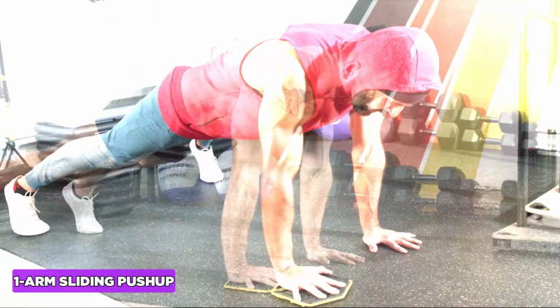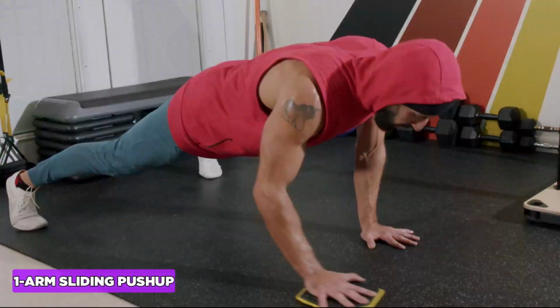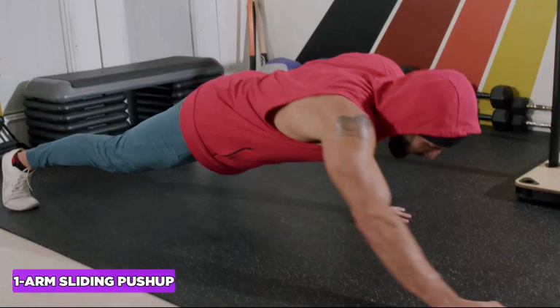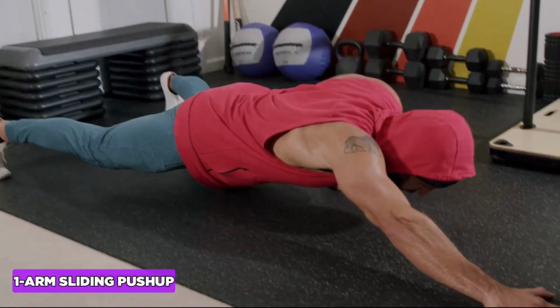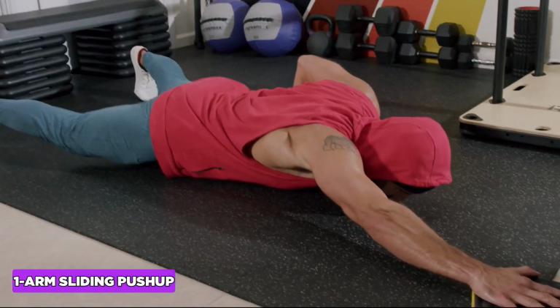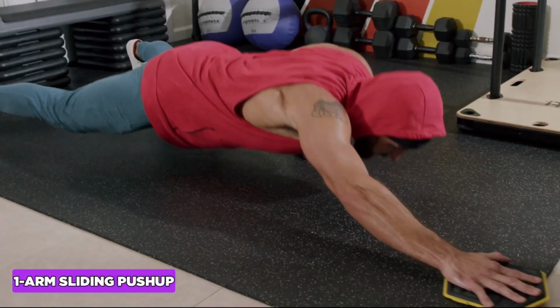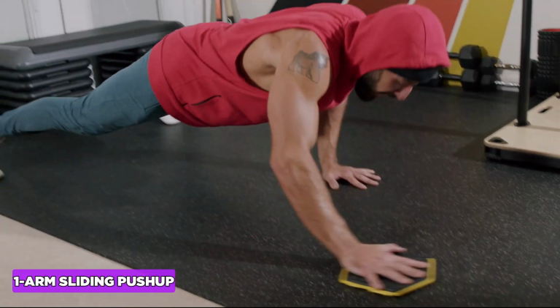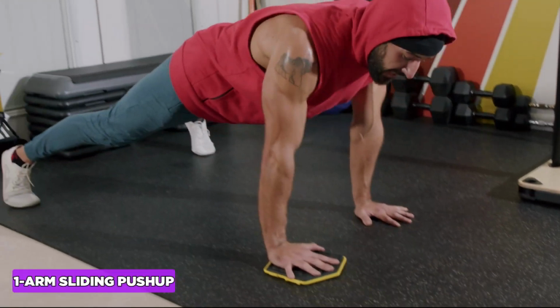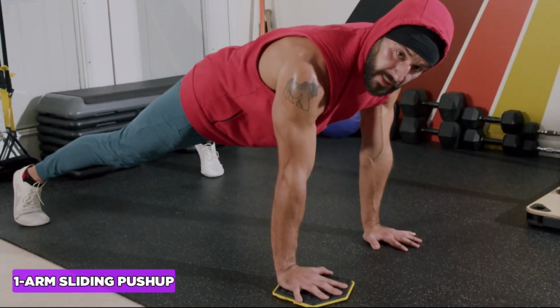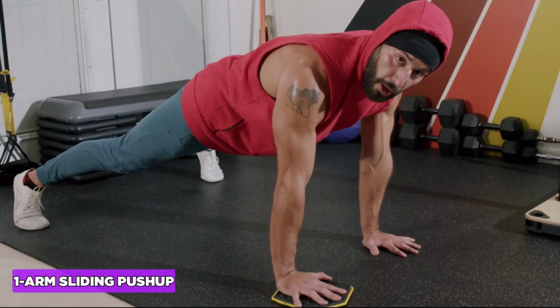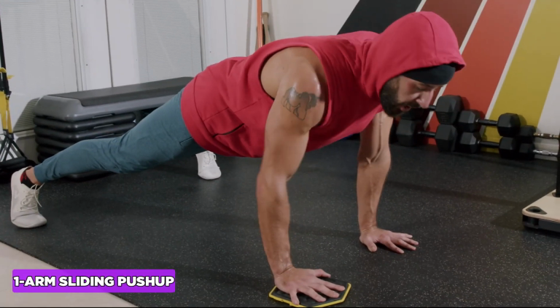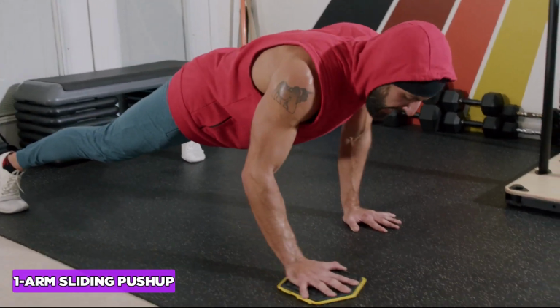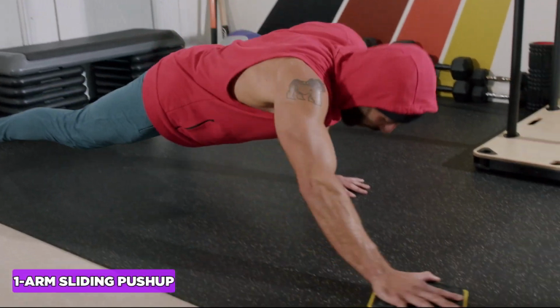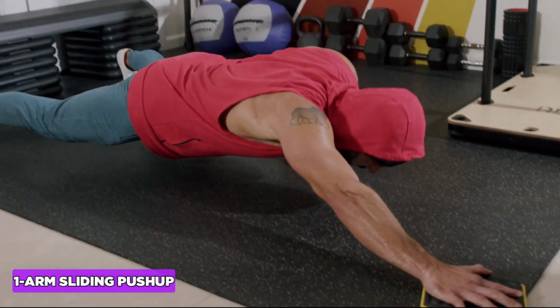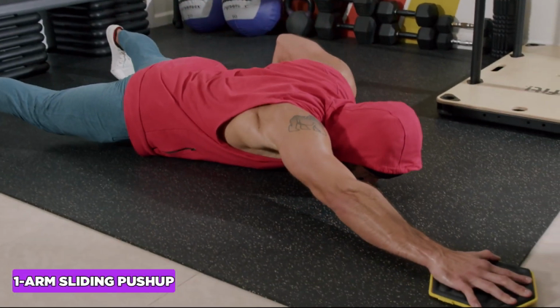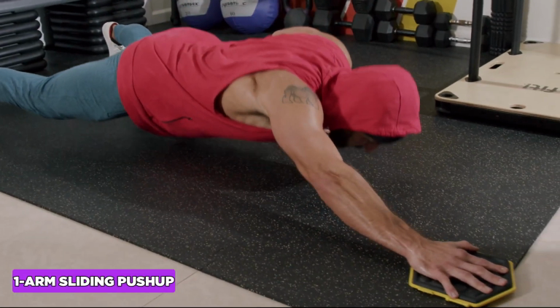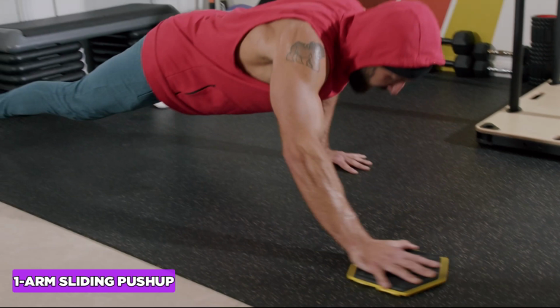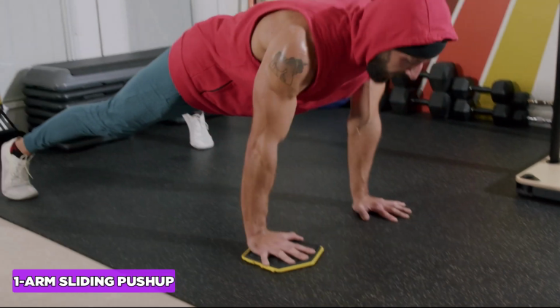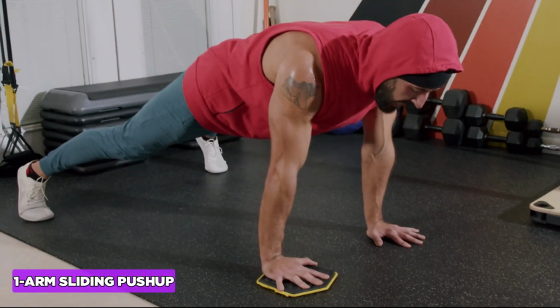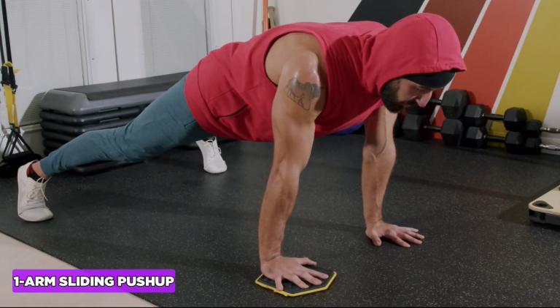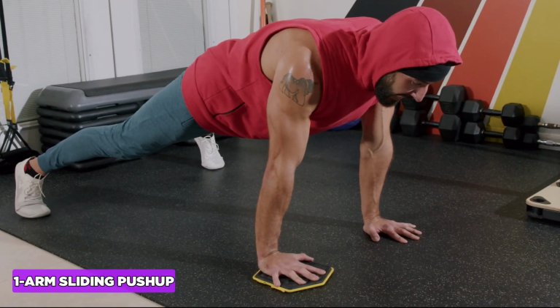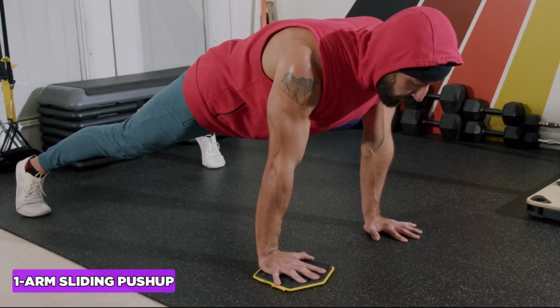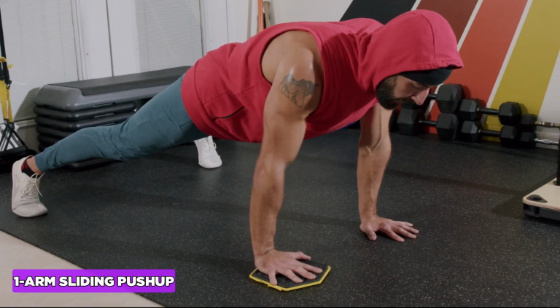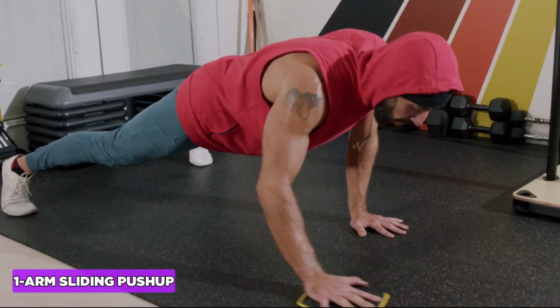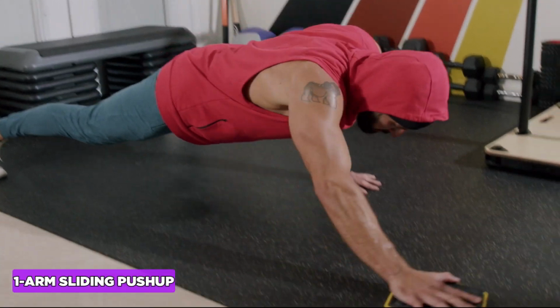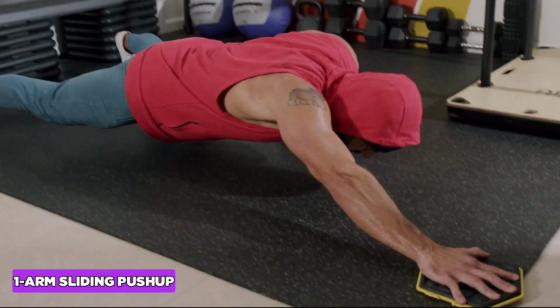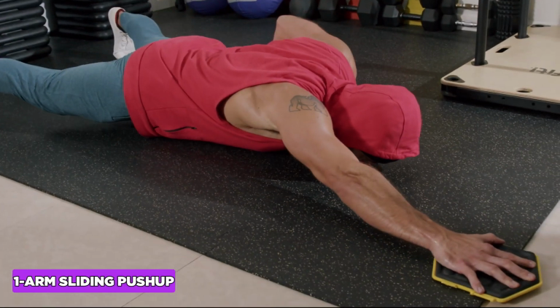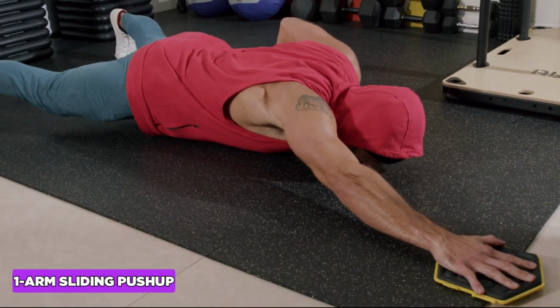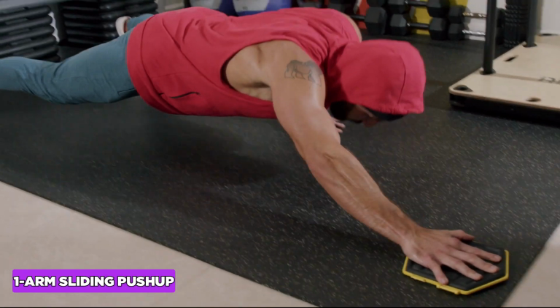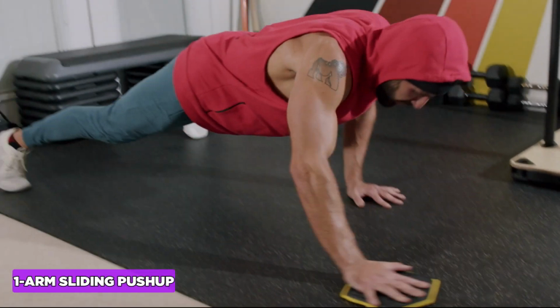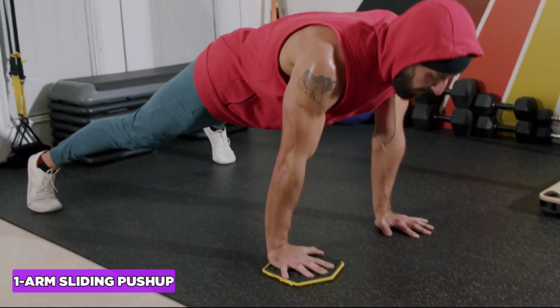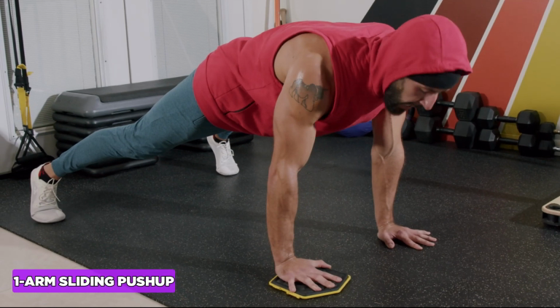The one-arm sliding push-up is a self-assisted single arm push-up and the ultimate core stability exercise. Inhale through the nose going down, exhale through the mouth going up.